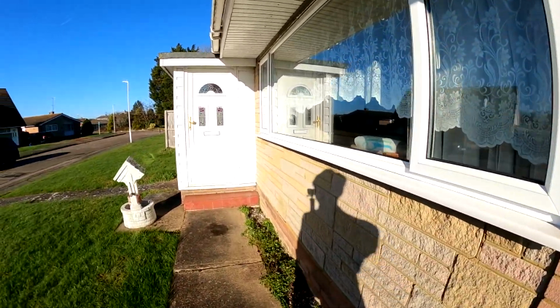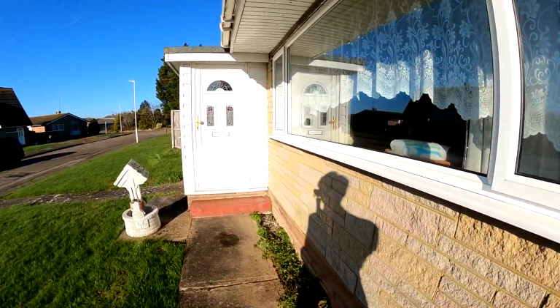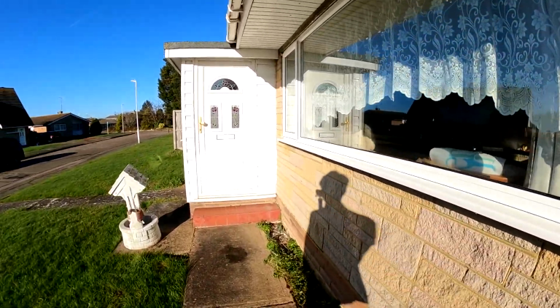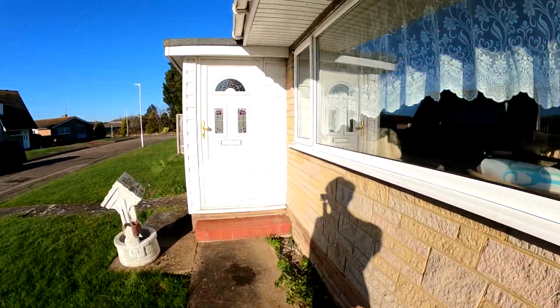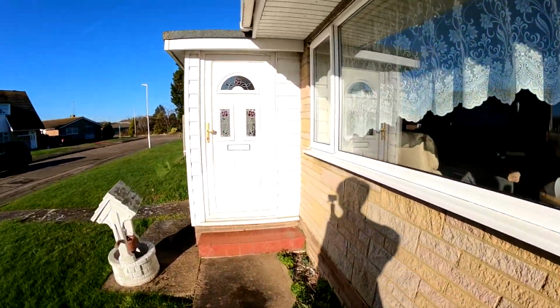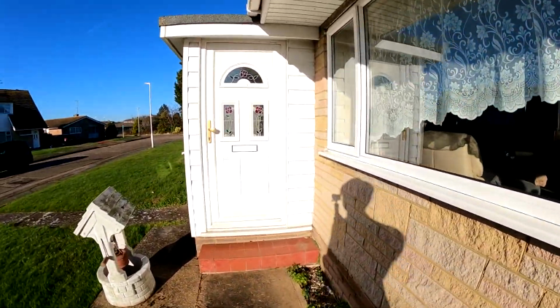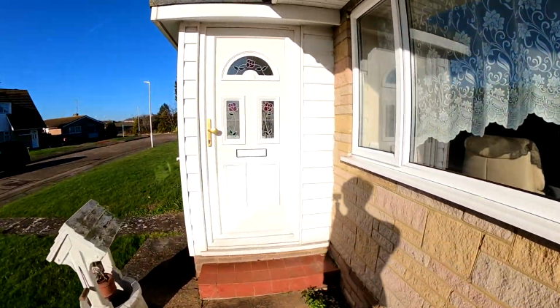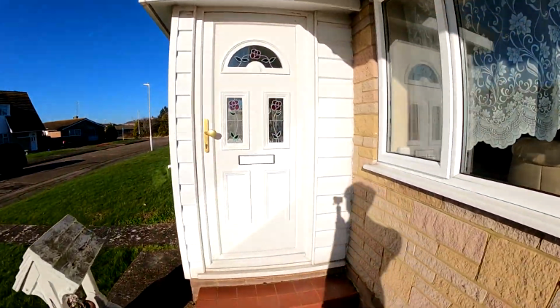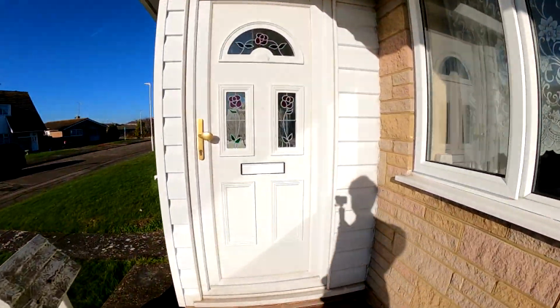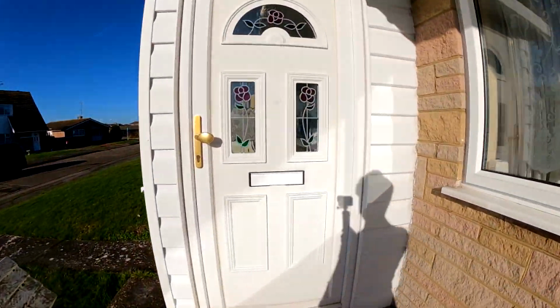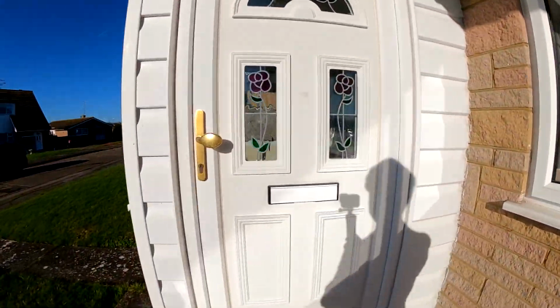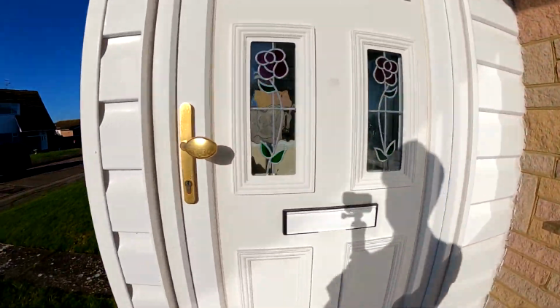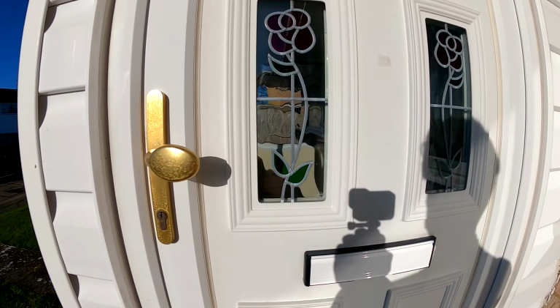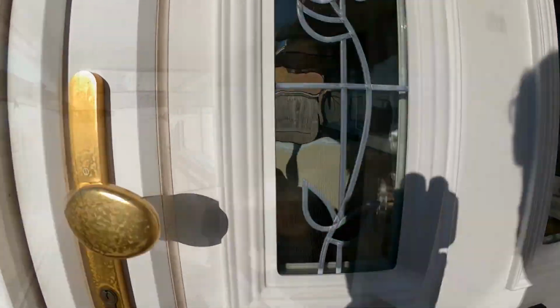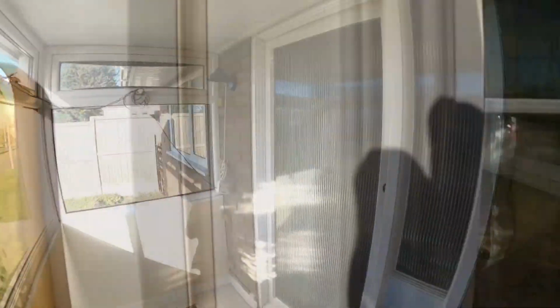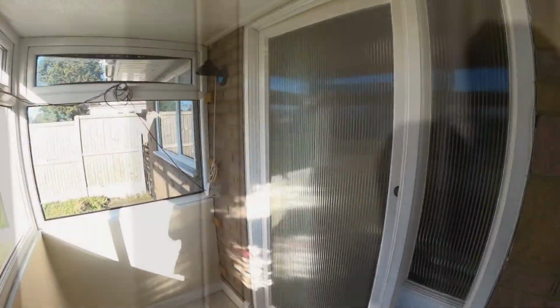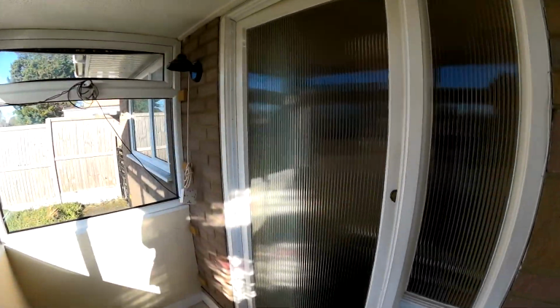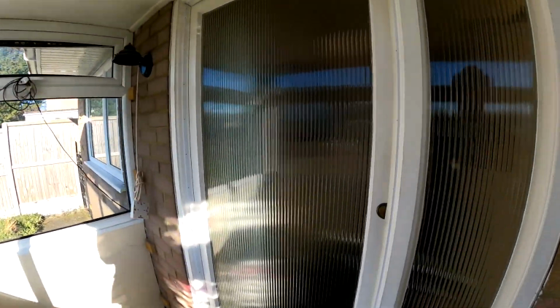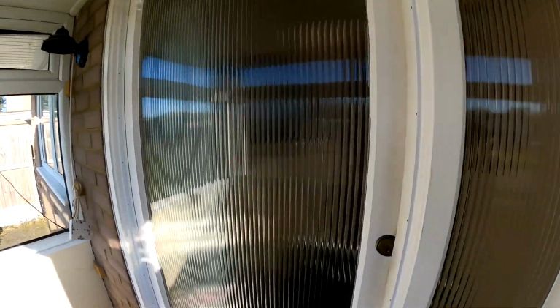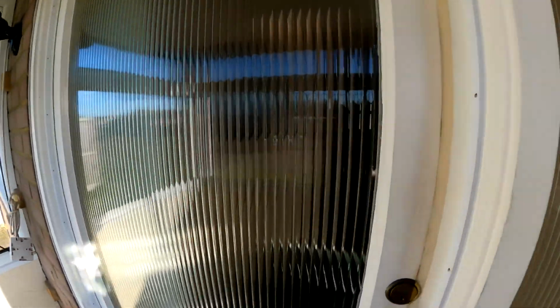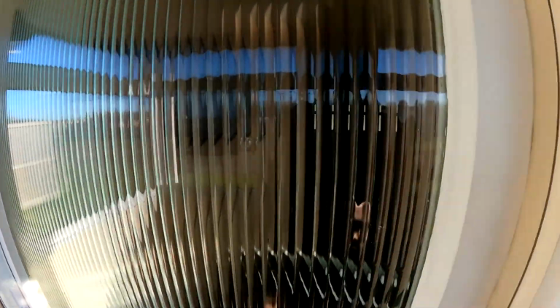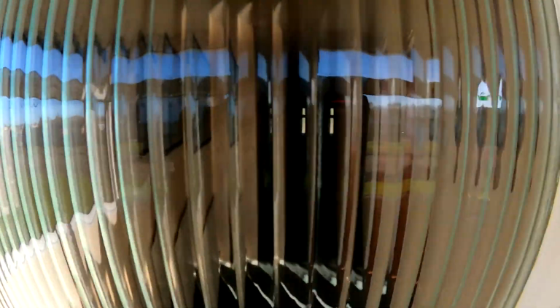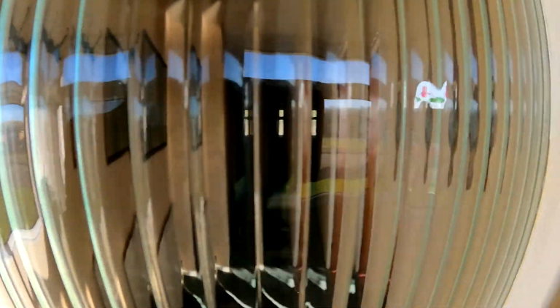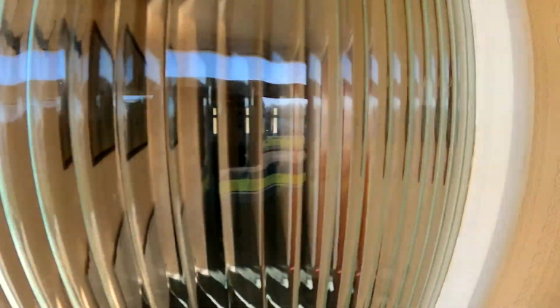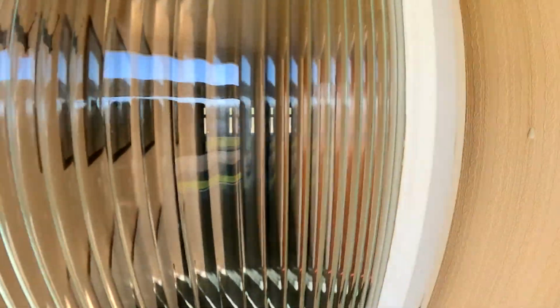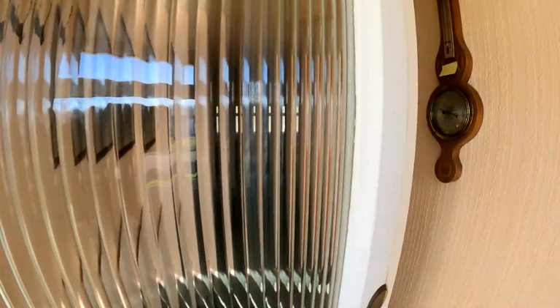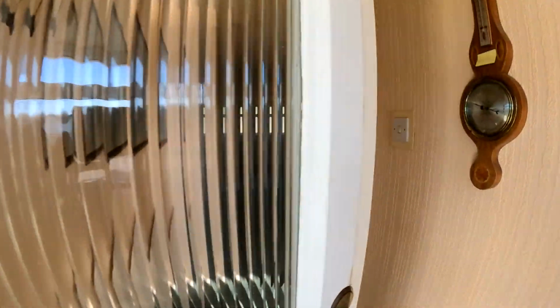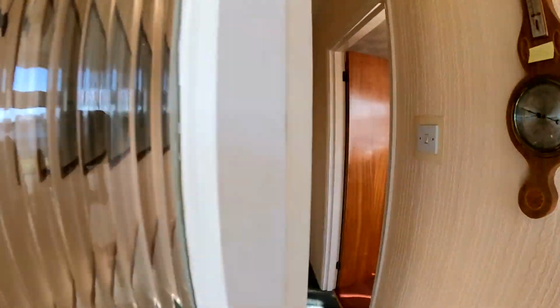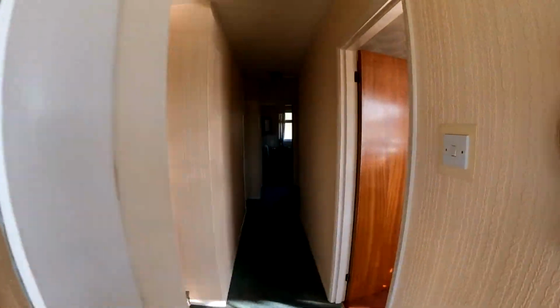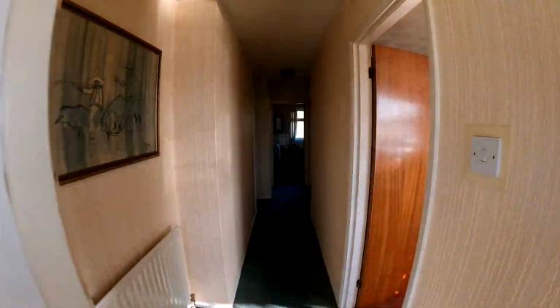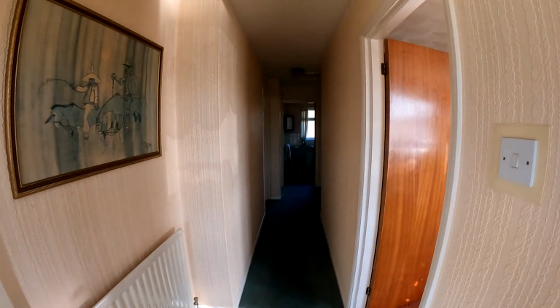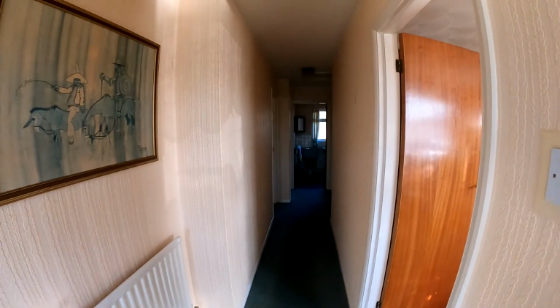We've got two double bedrooms here, really nice and spacious as well, coming straight through in off of the front porch space there, with a nice sized hallway.